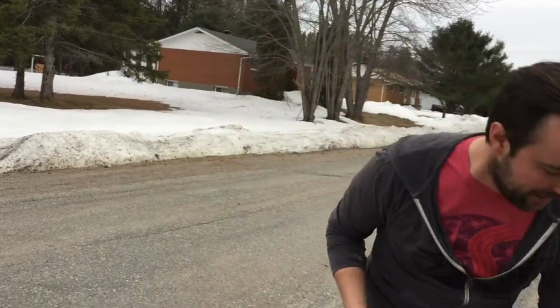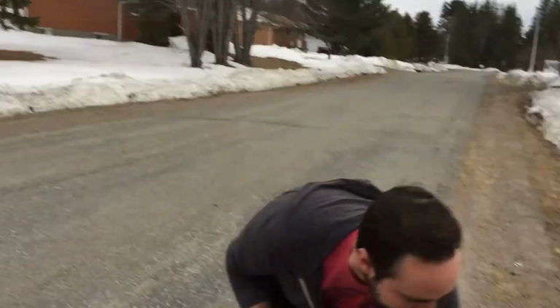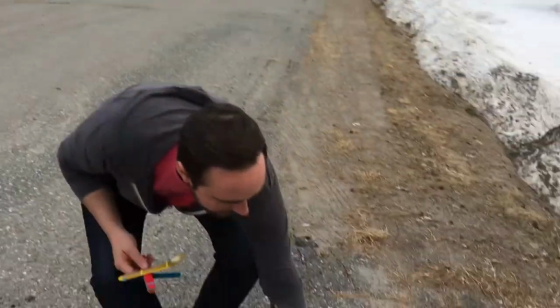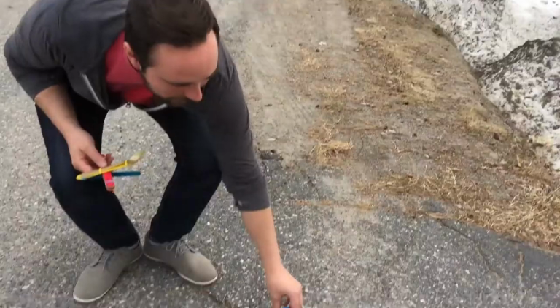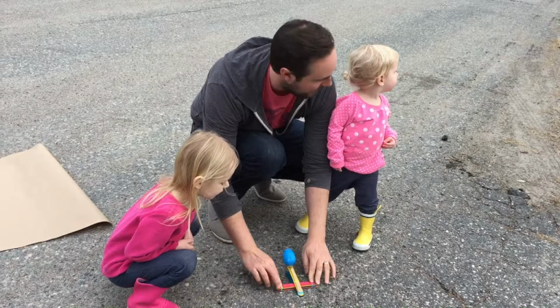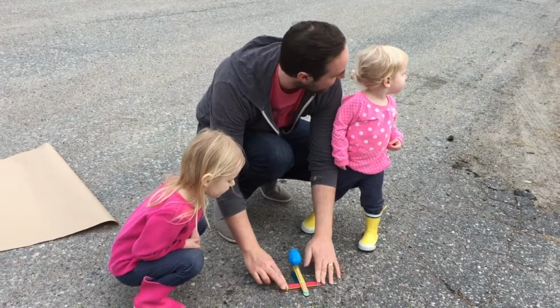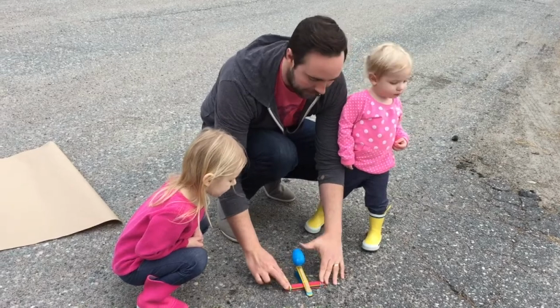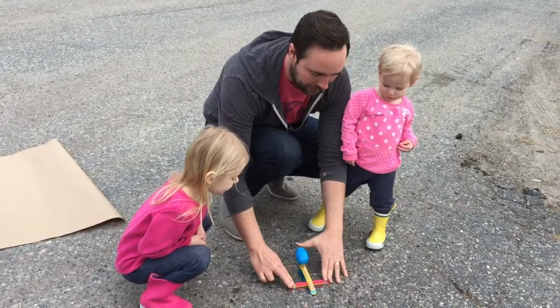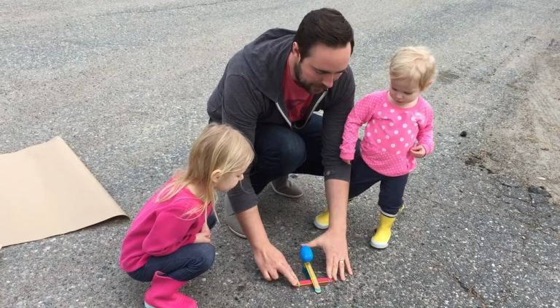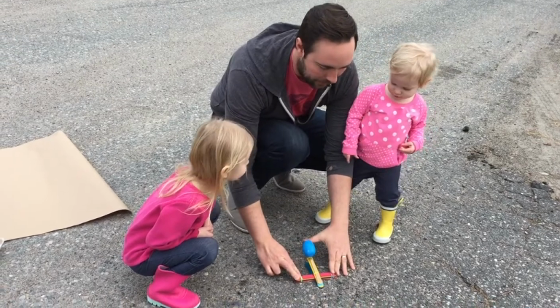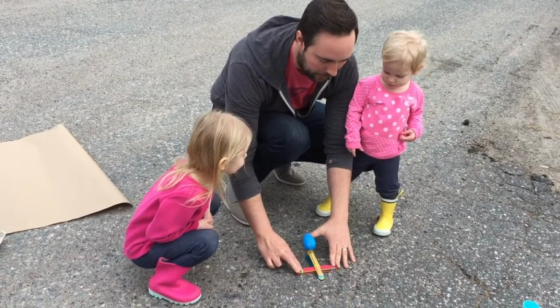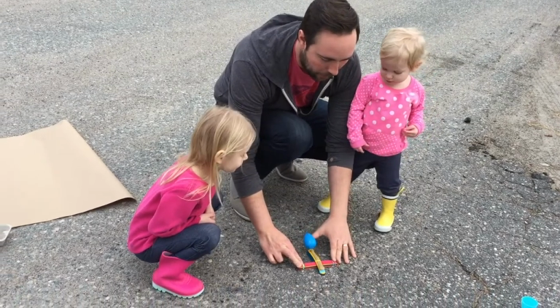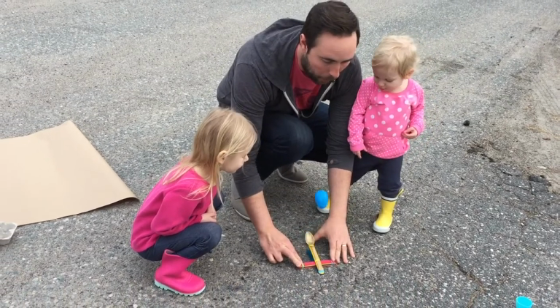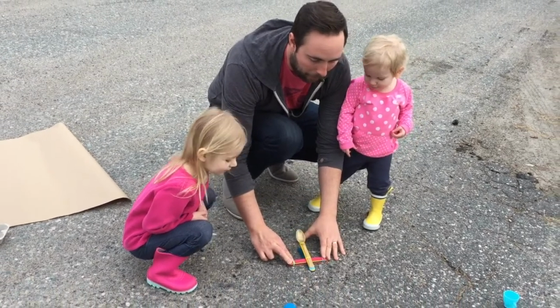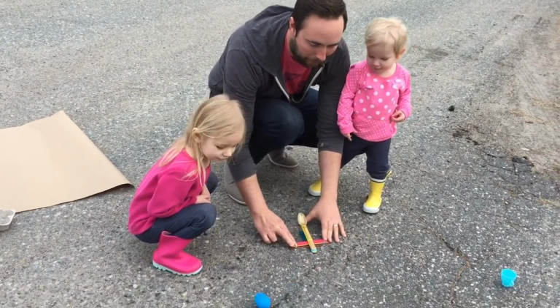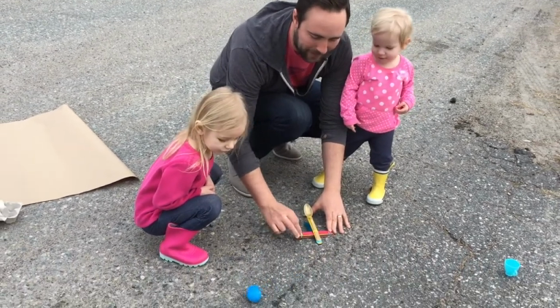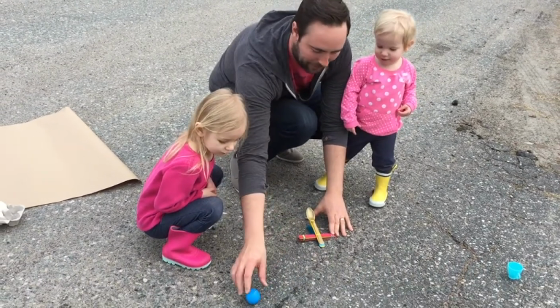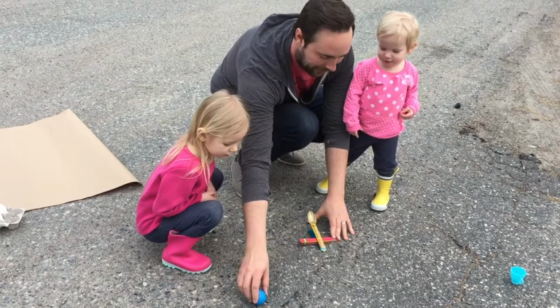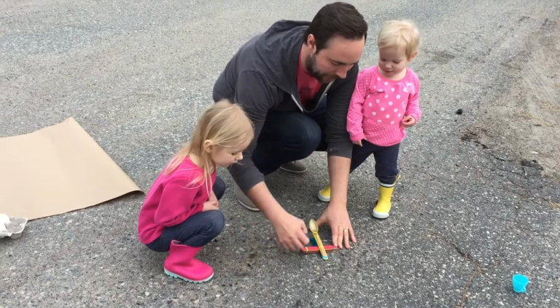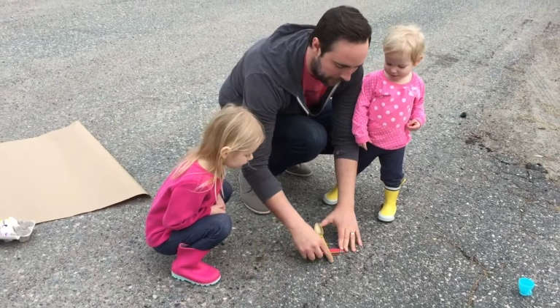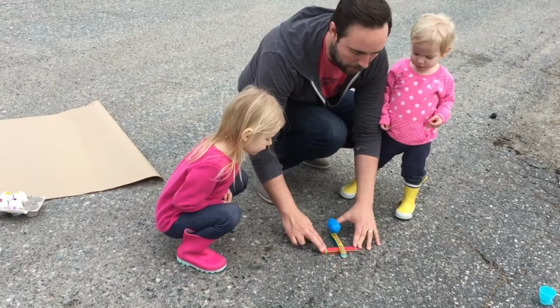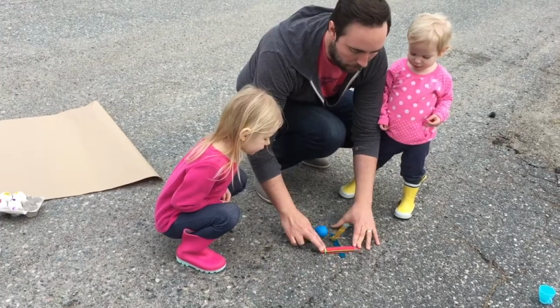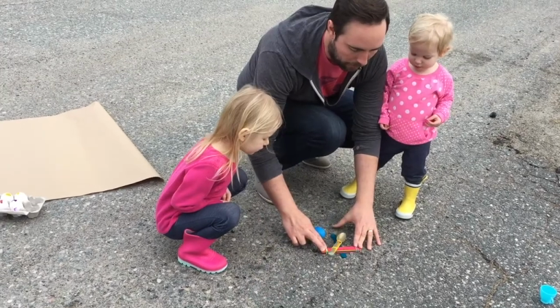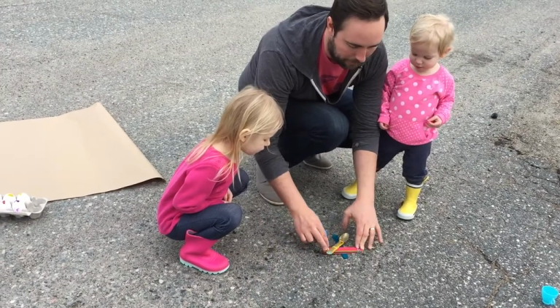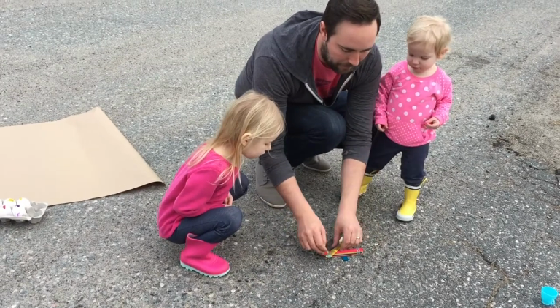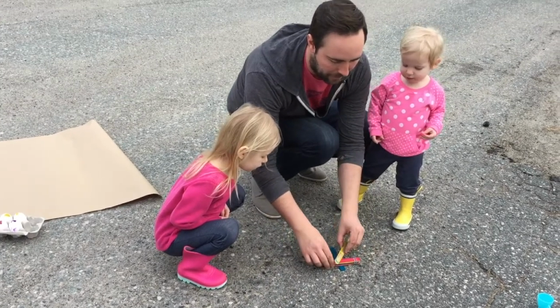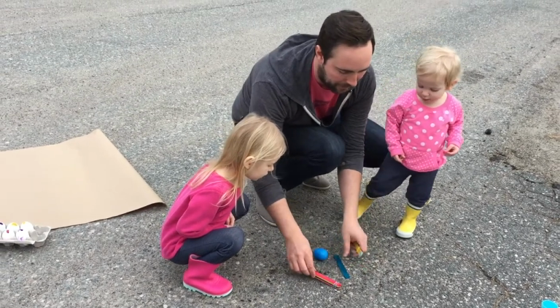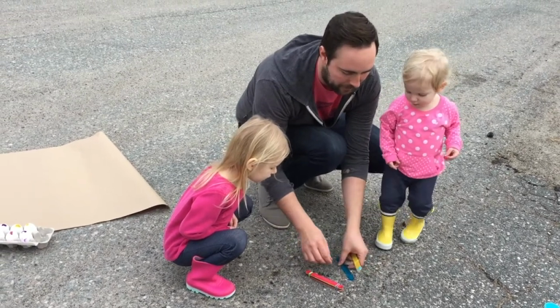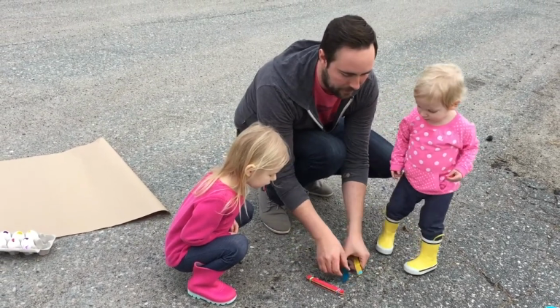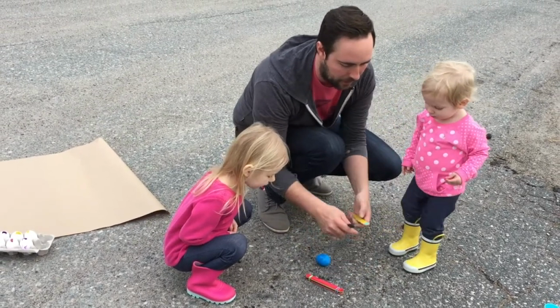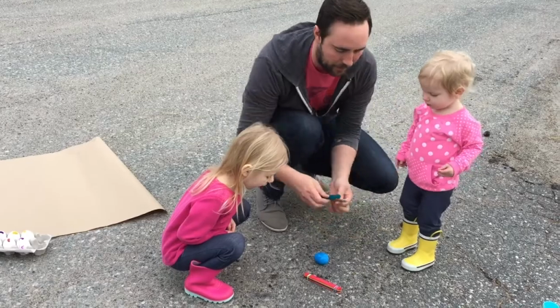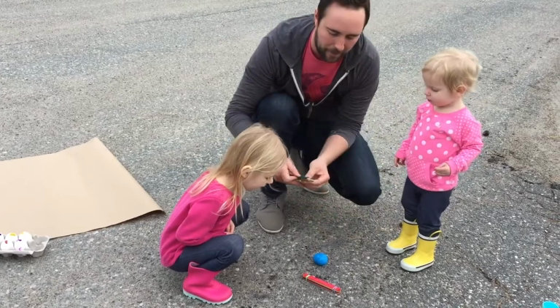Let's try it. You ready Alexi? Here we go. Look down here though. Oh, that went very far. Try again.